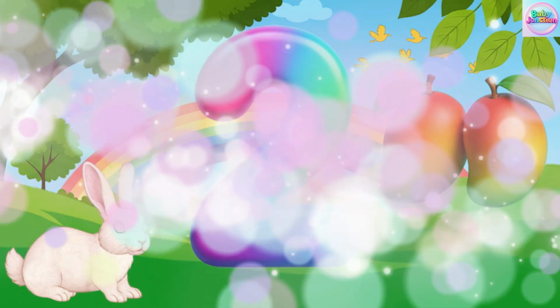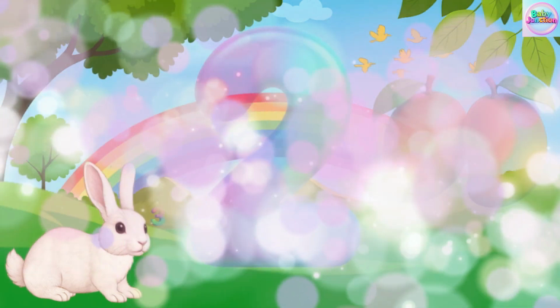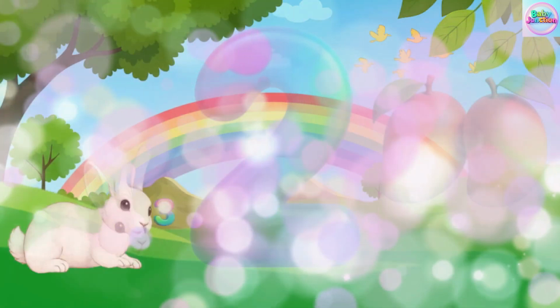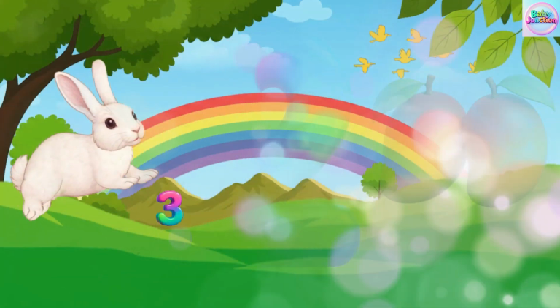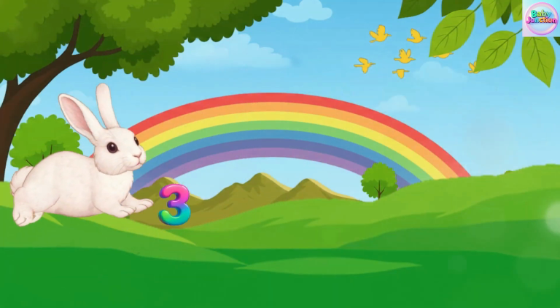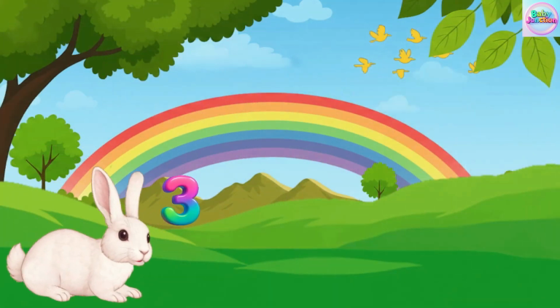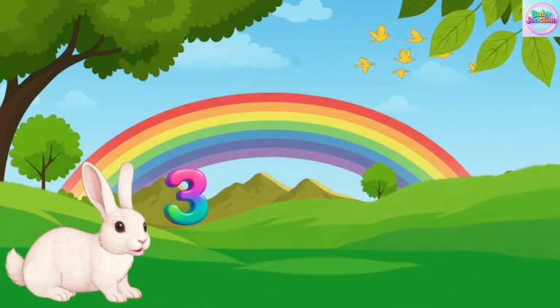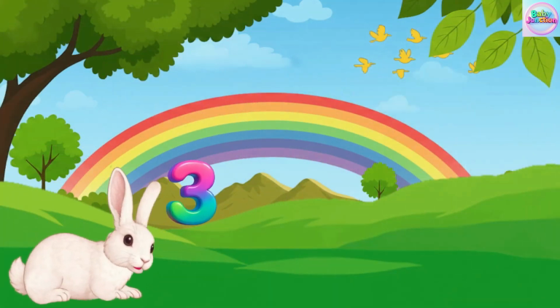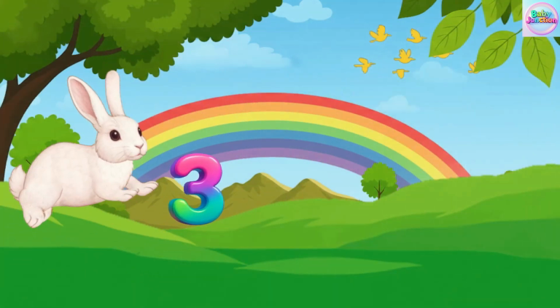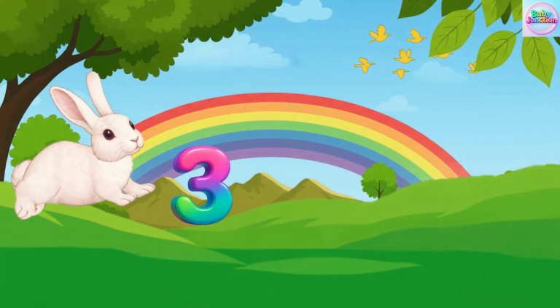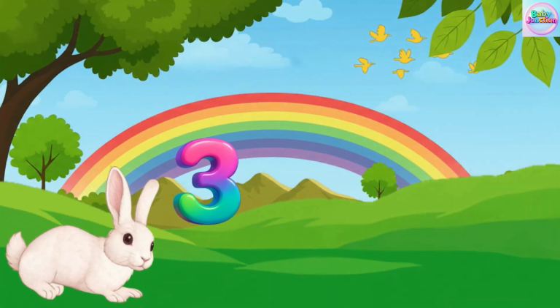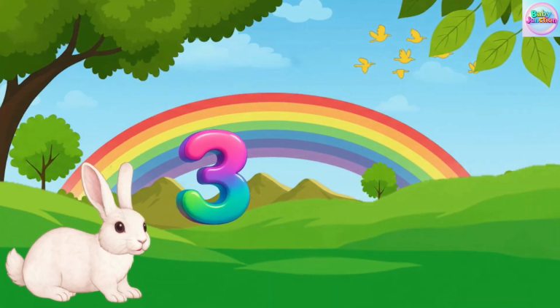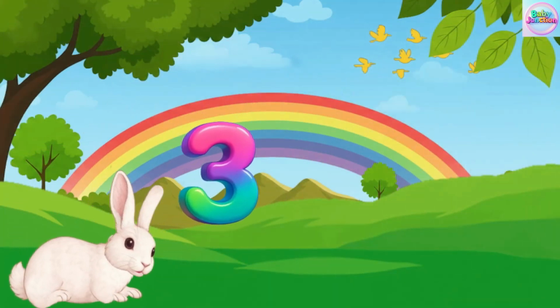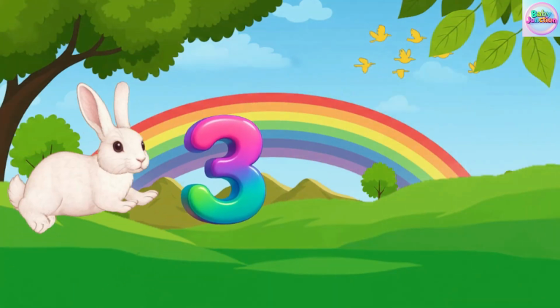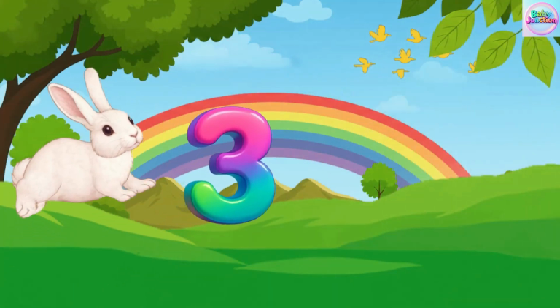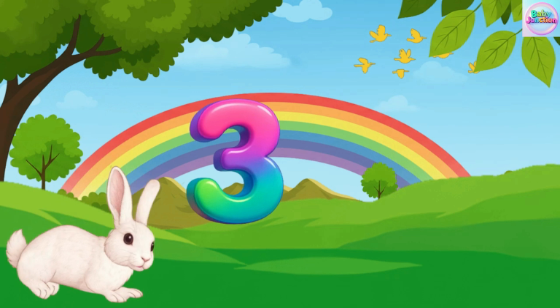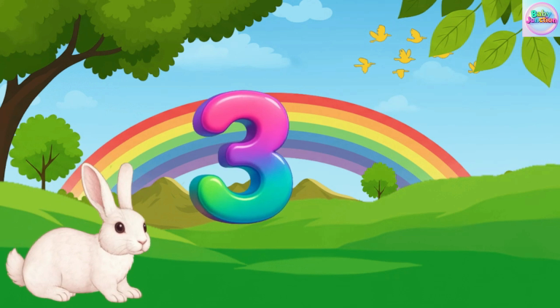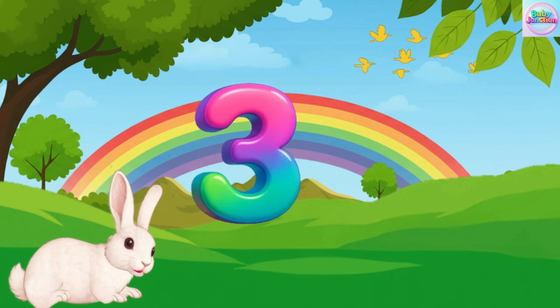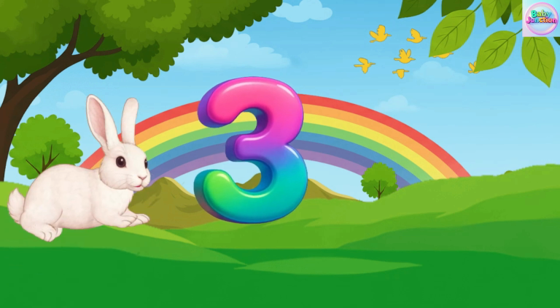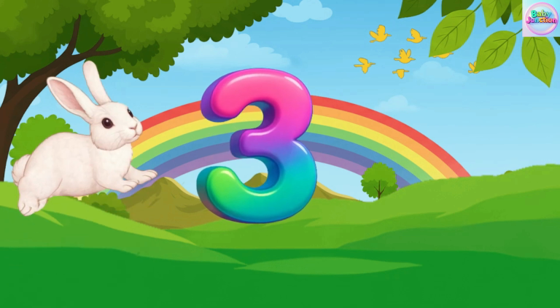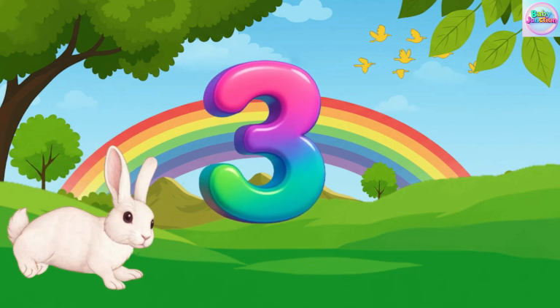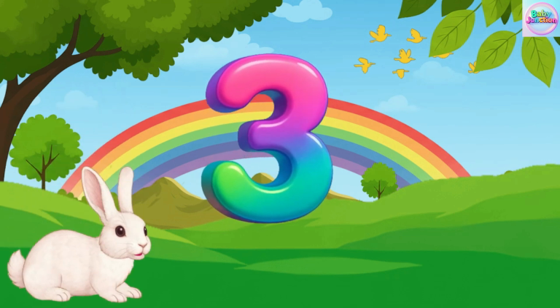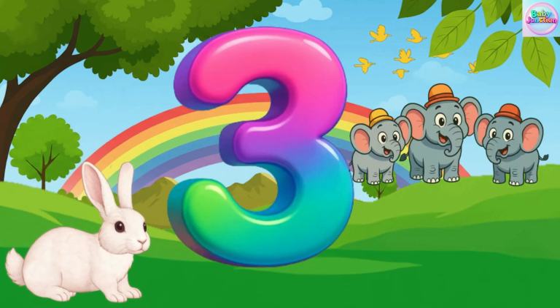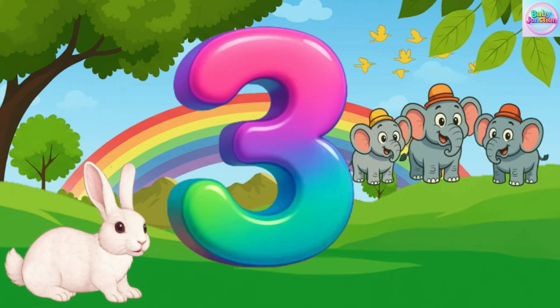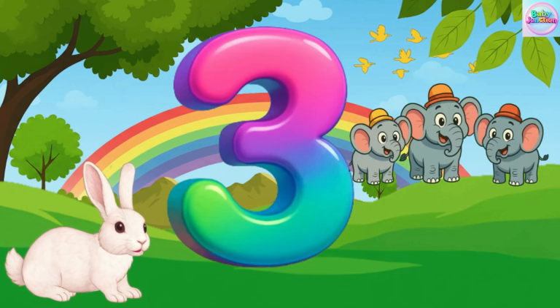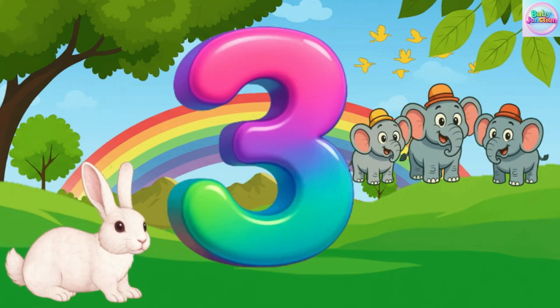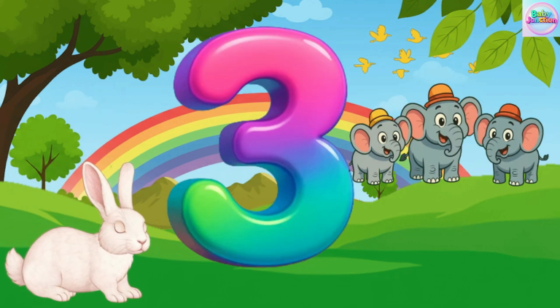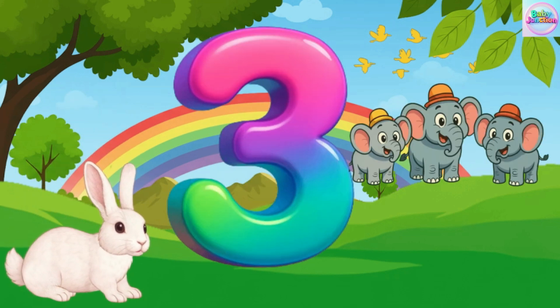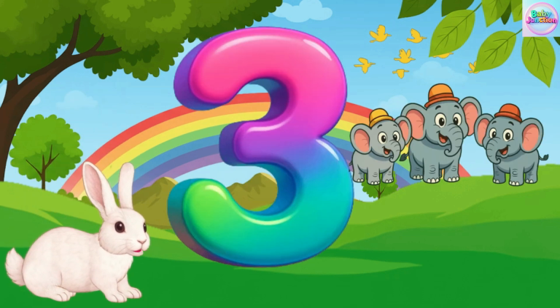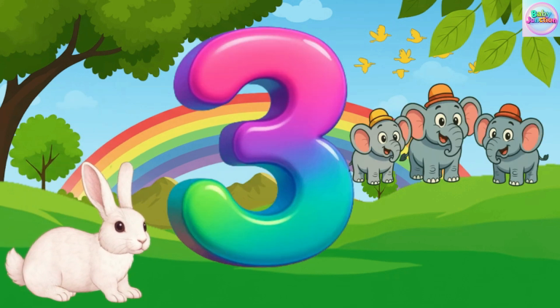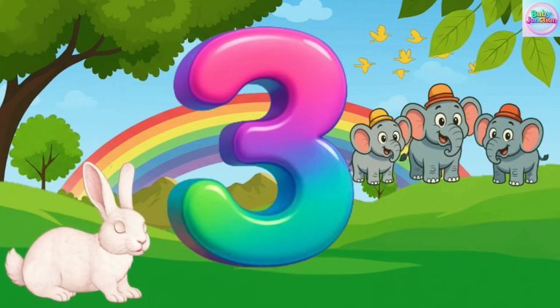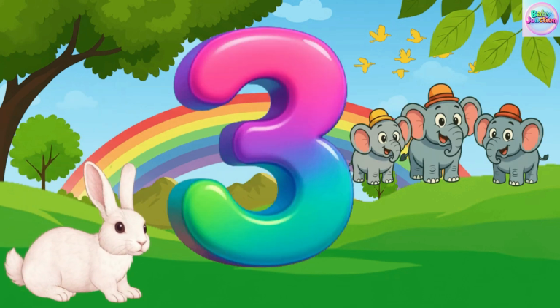Three. Three. Three. Three. Three elephant. Three elephant.